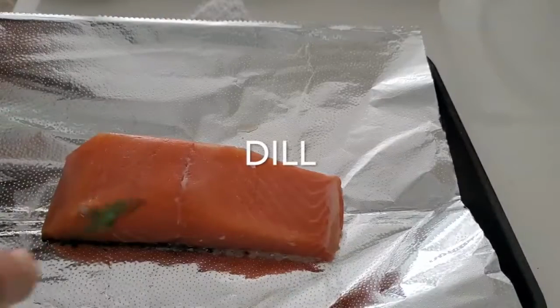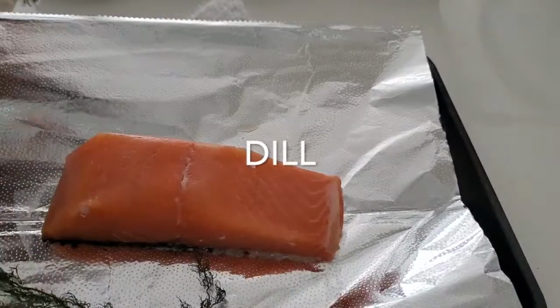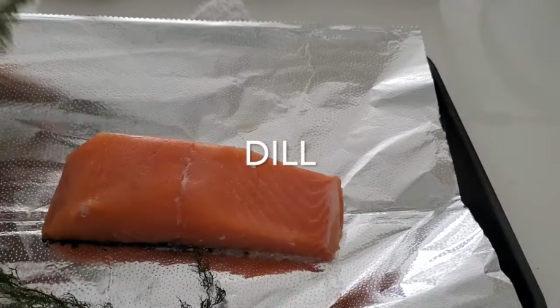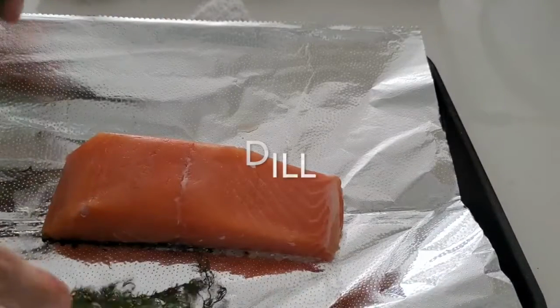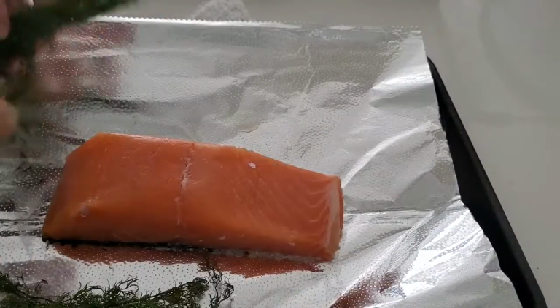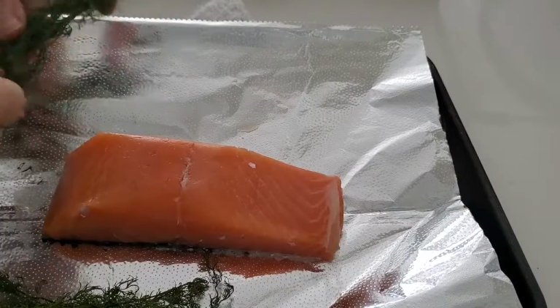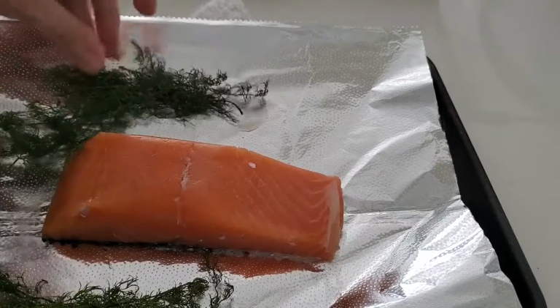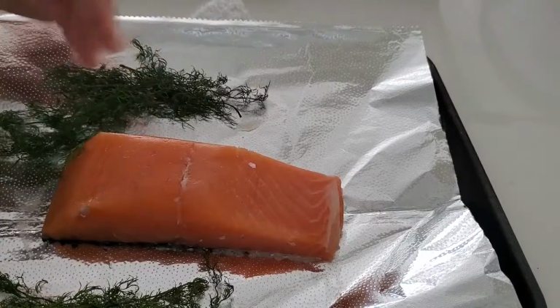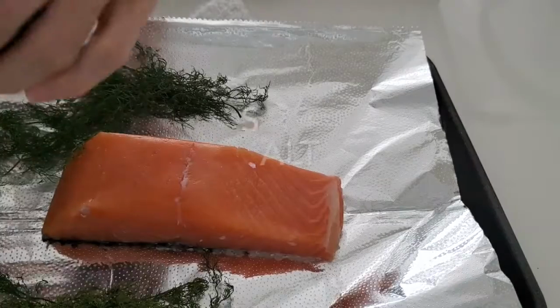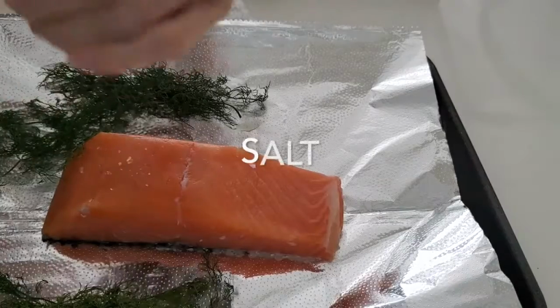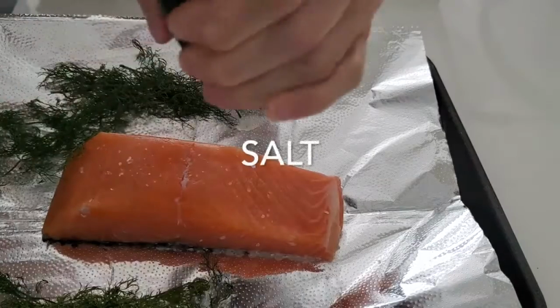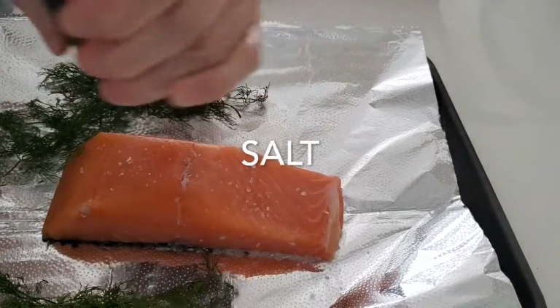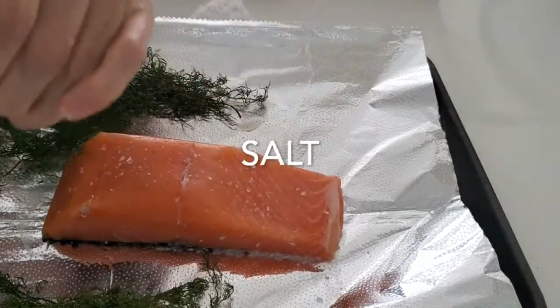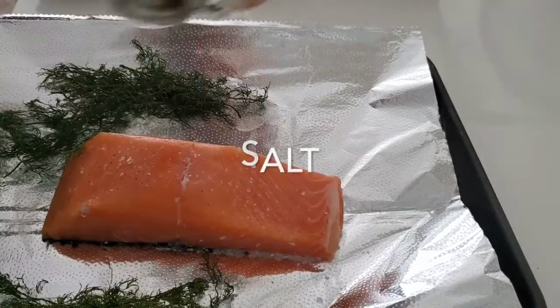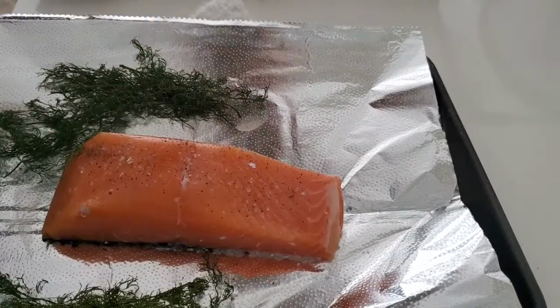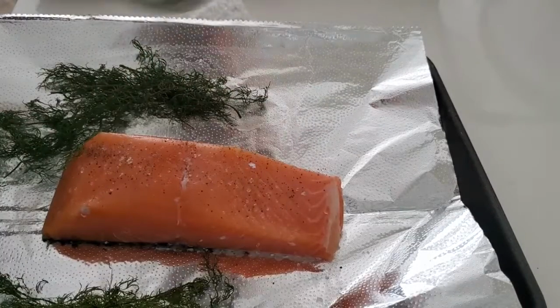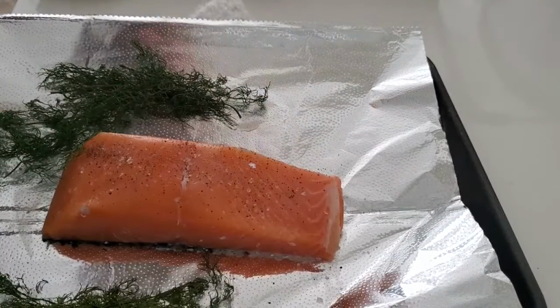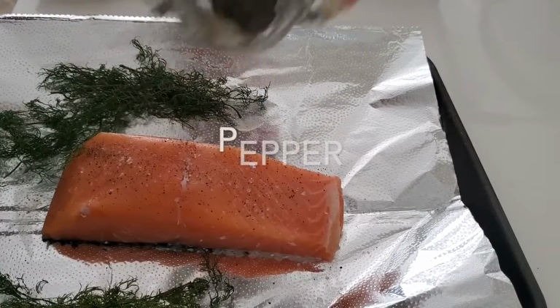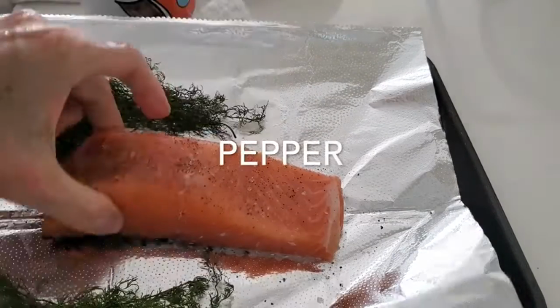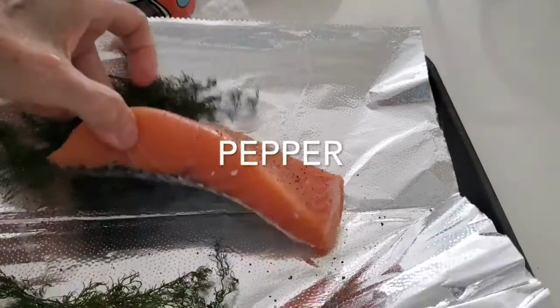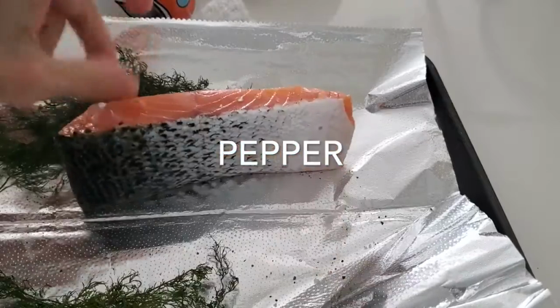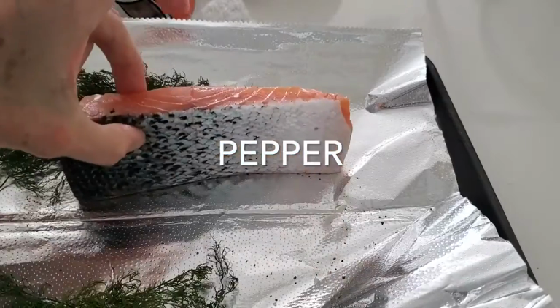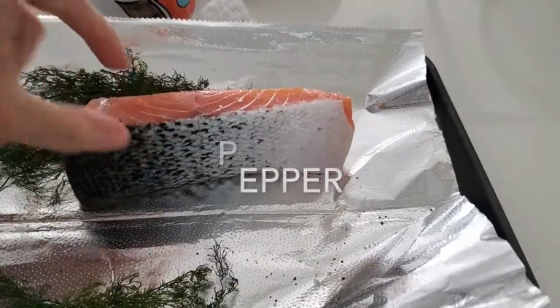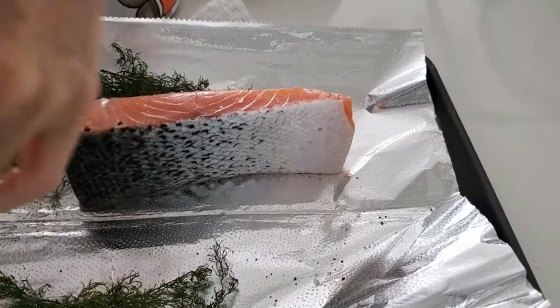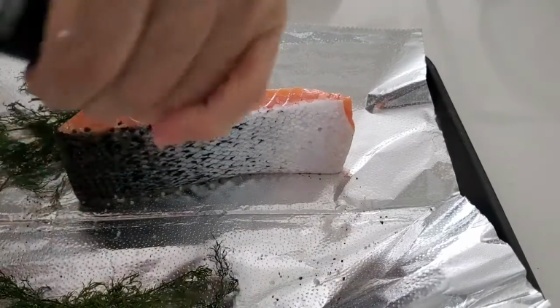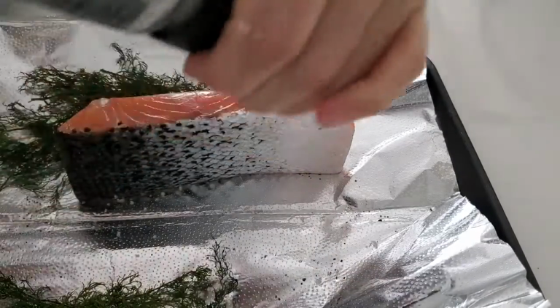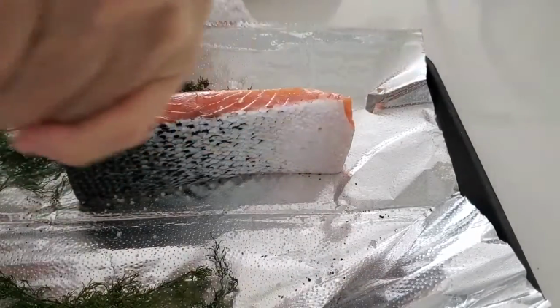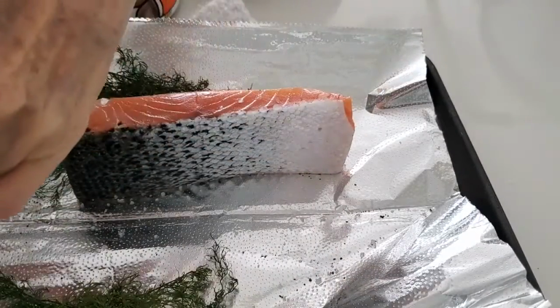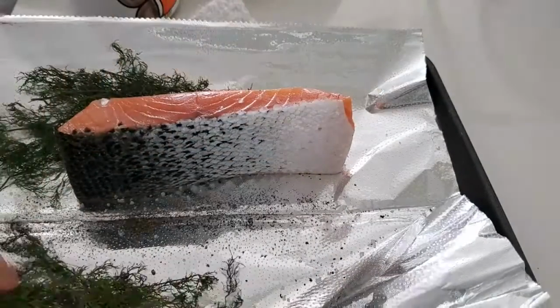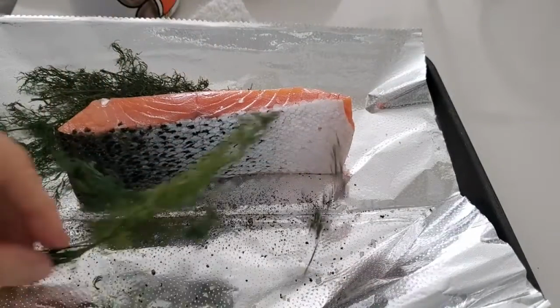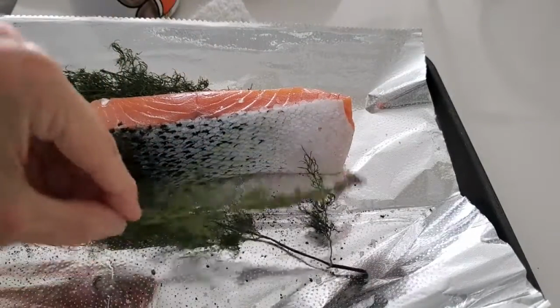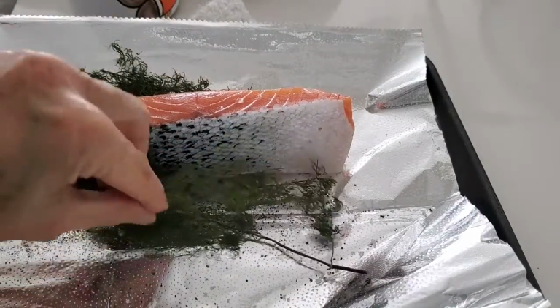We're gonna place our salmon onto a baking pan covered with foil and sprinkled with some salt and pepper. Either the foil or the baking pan, we will also sprinkle with salt and pepper and drizzle with some olive oil.